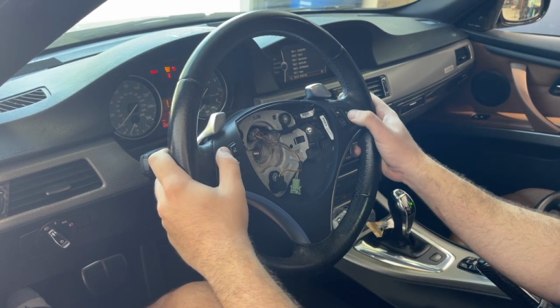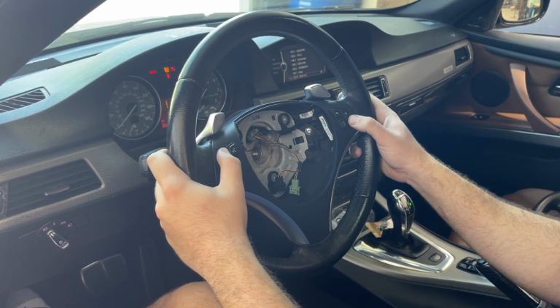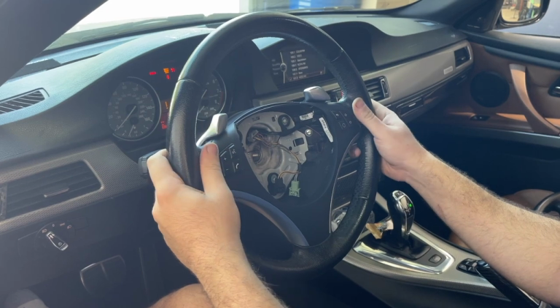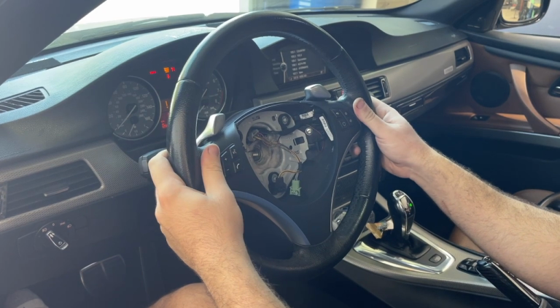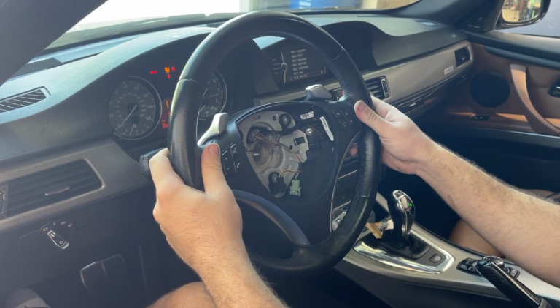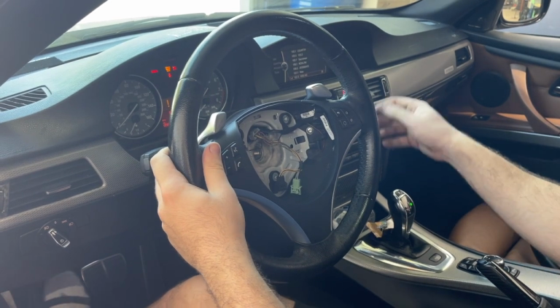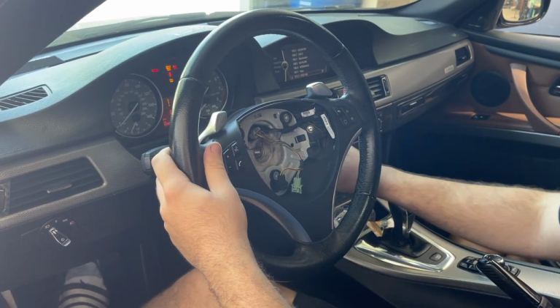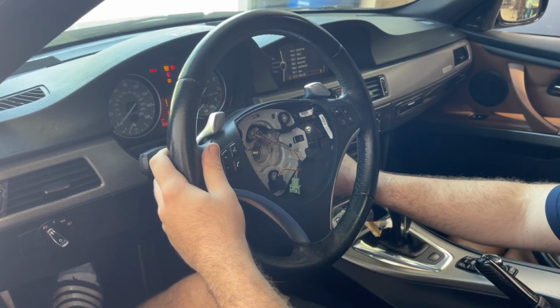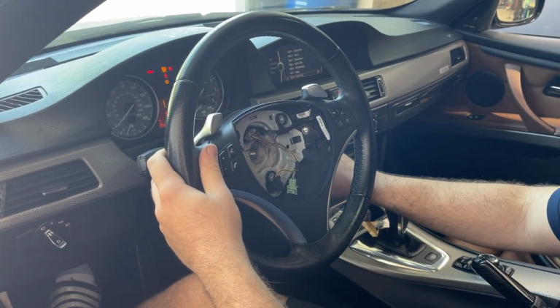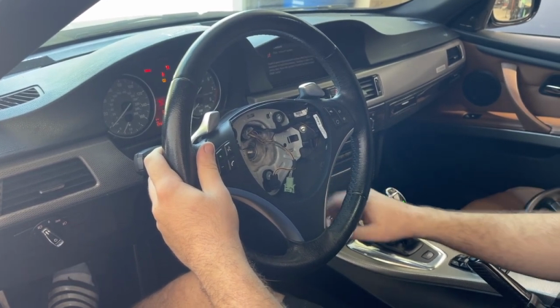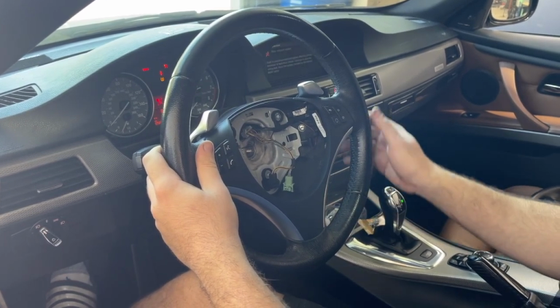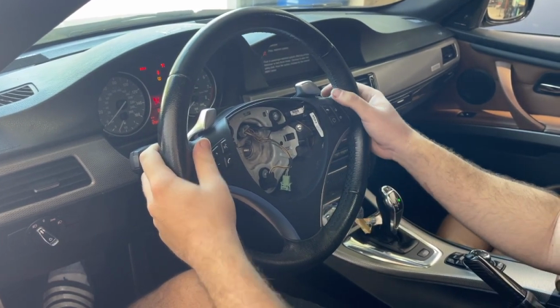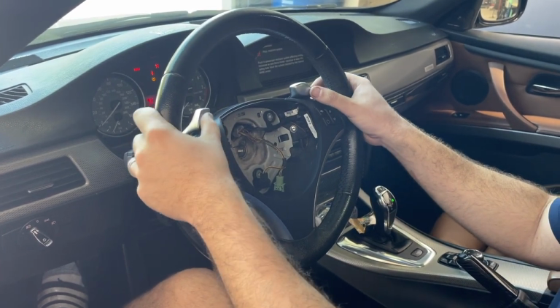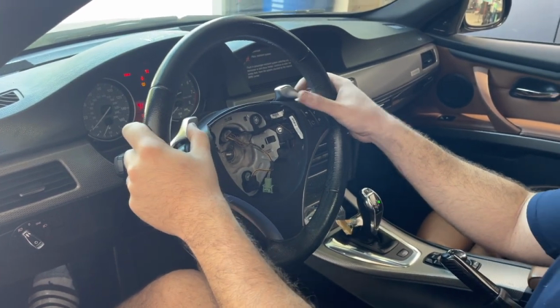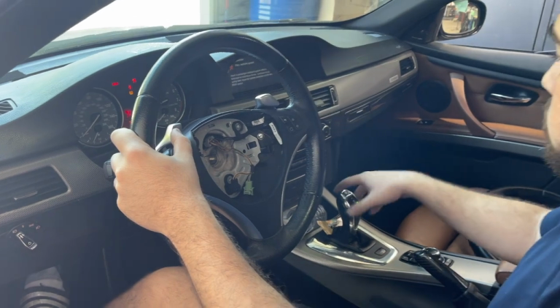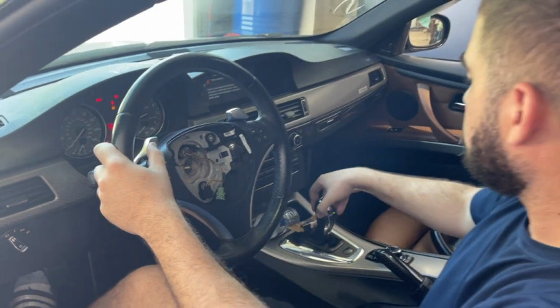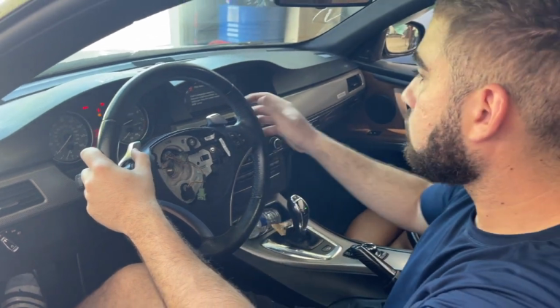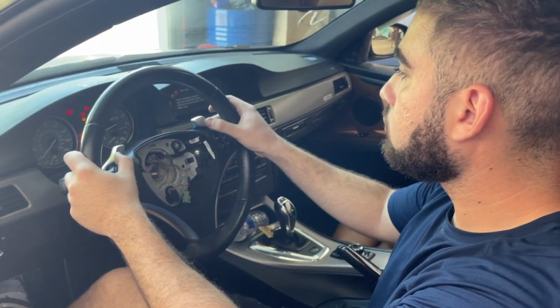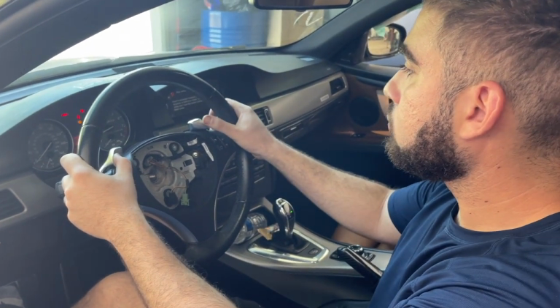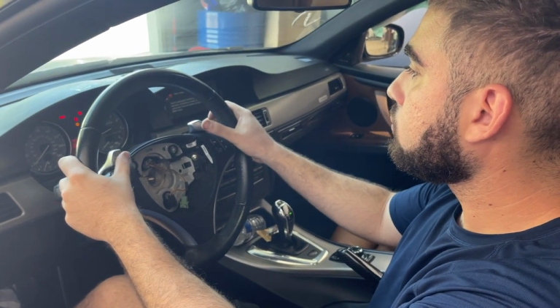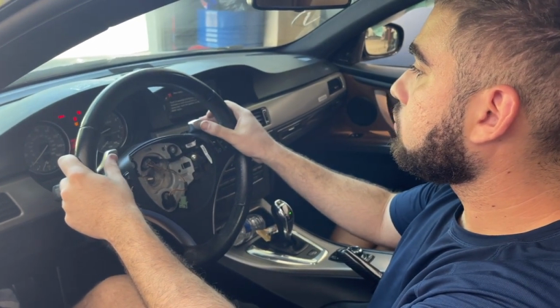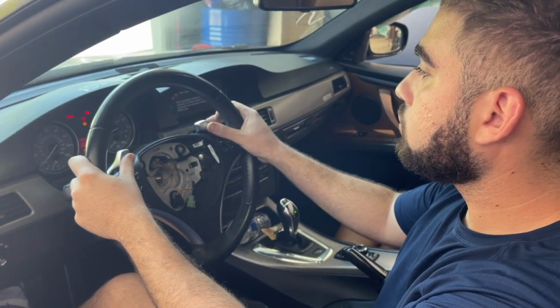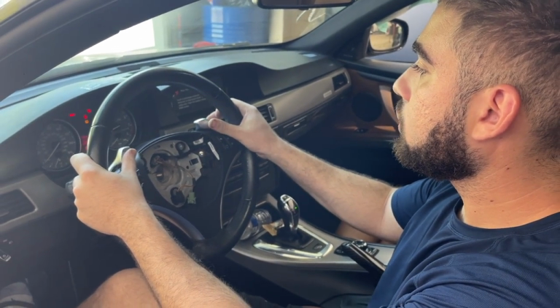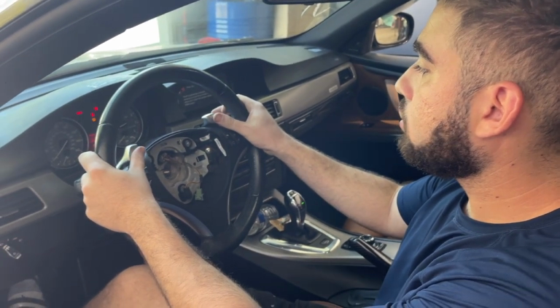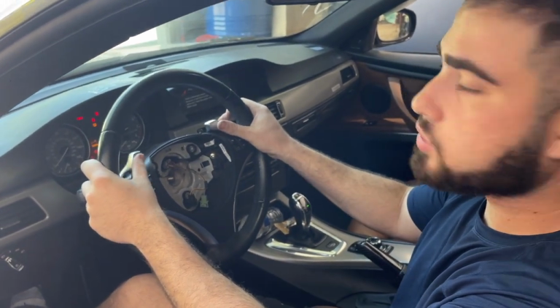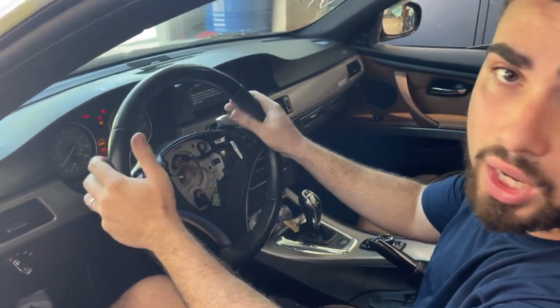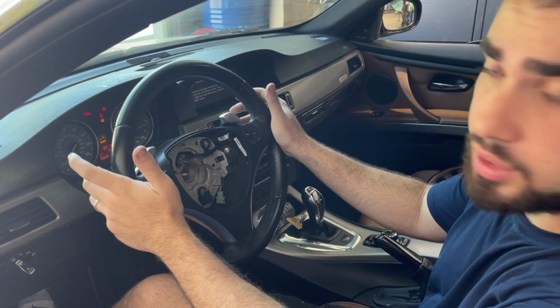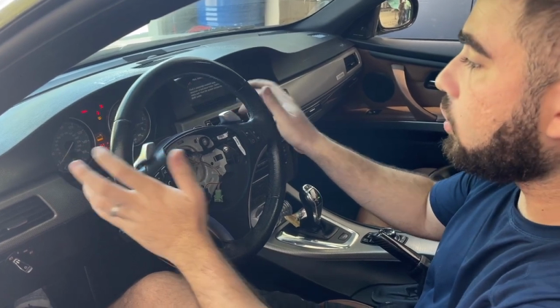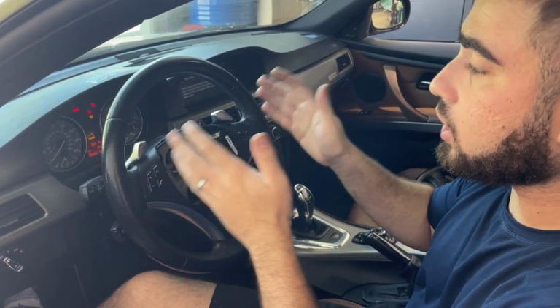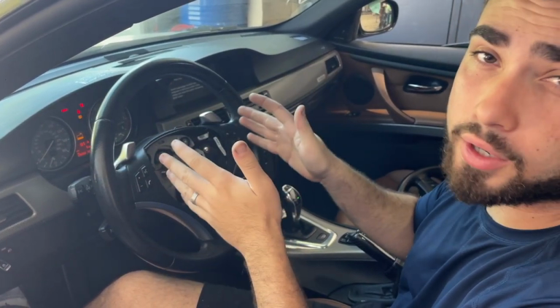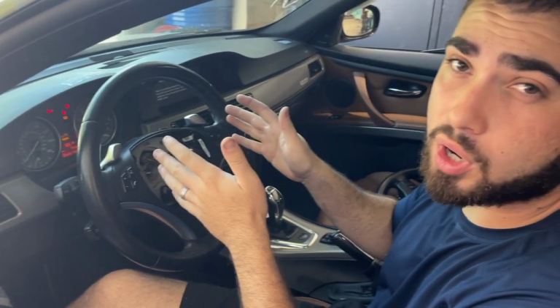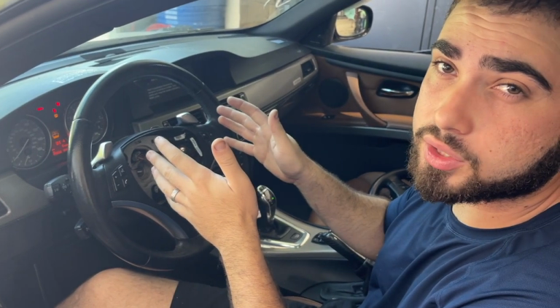Nothing's still working. Let's go ahead and start it up. Paddles are still not working, so it looks like our clock spring is probably the issue.